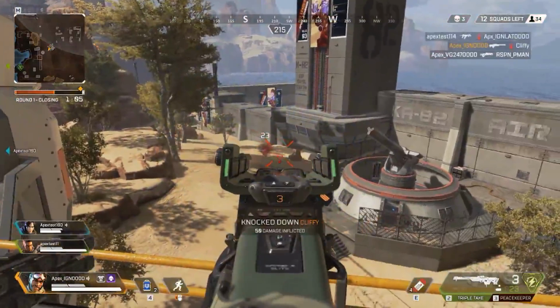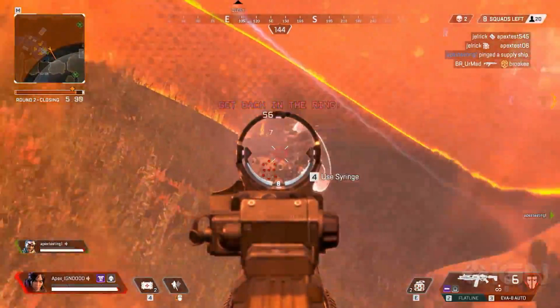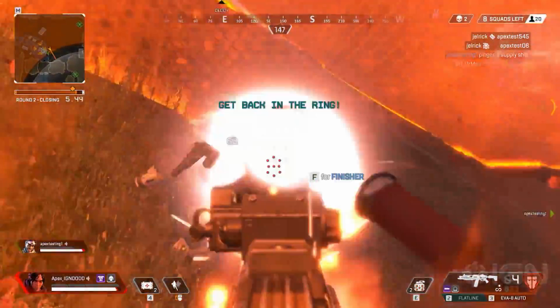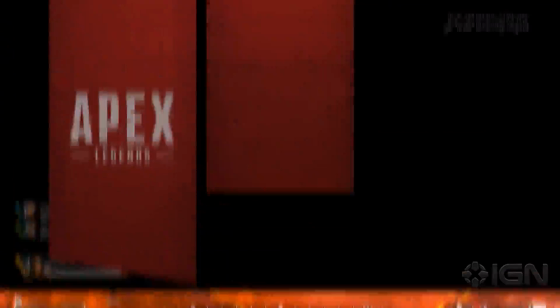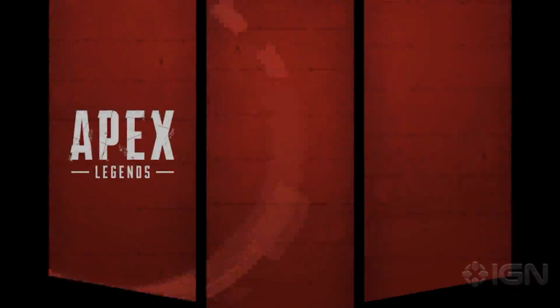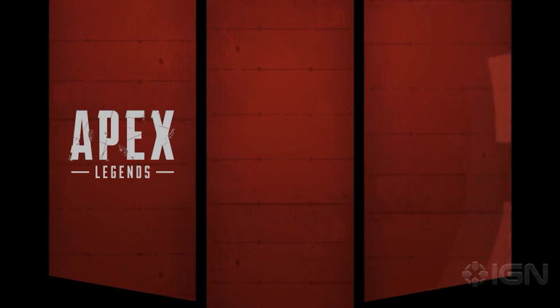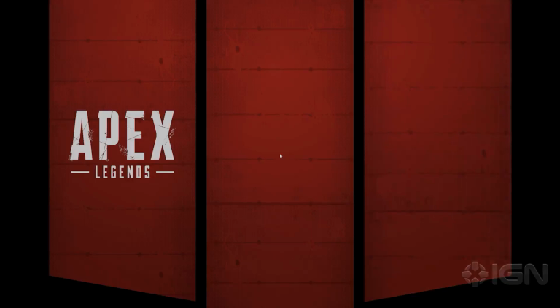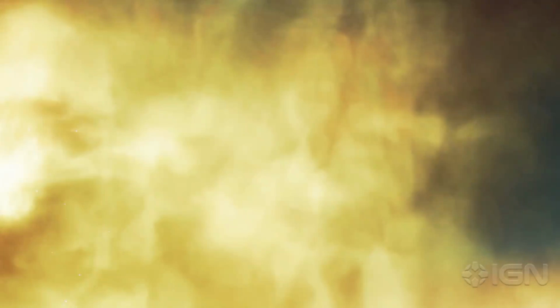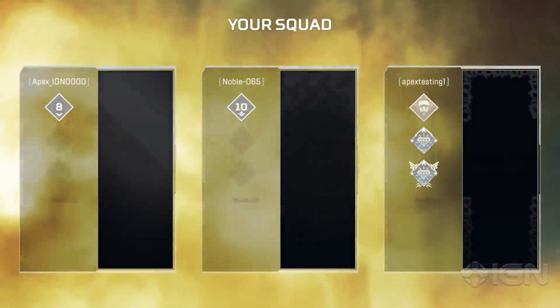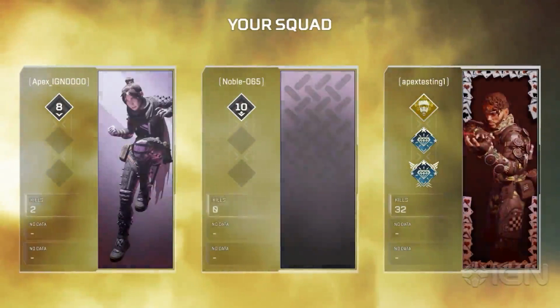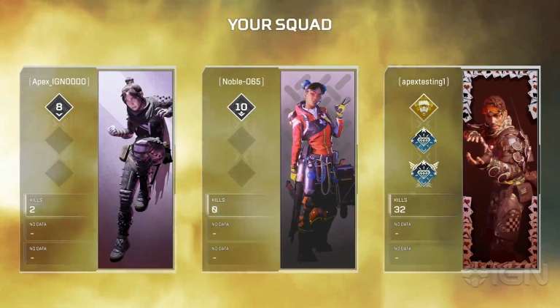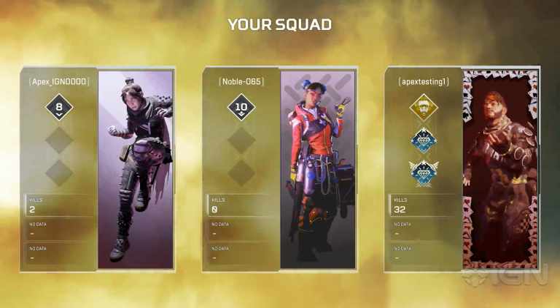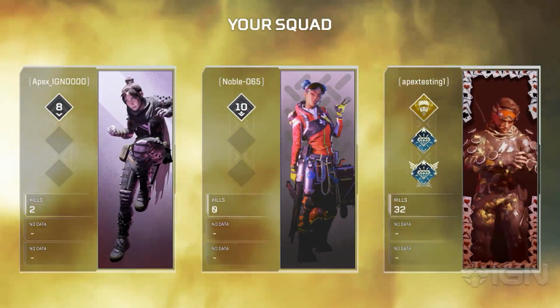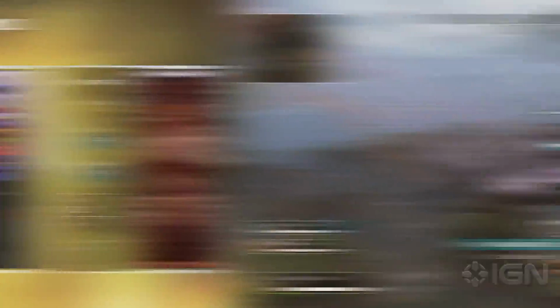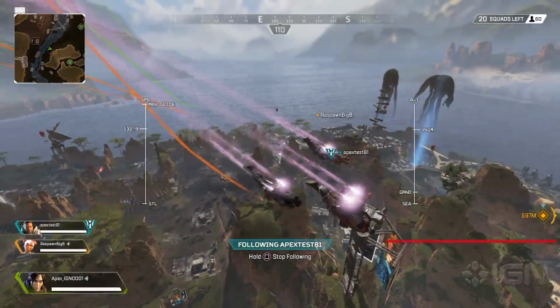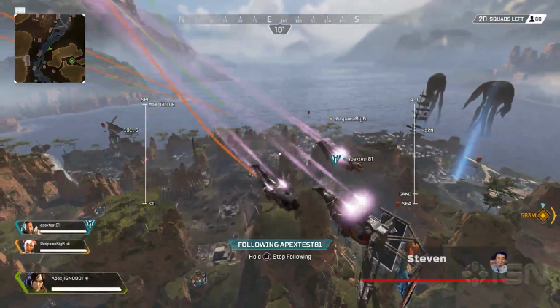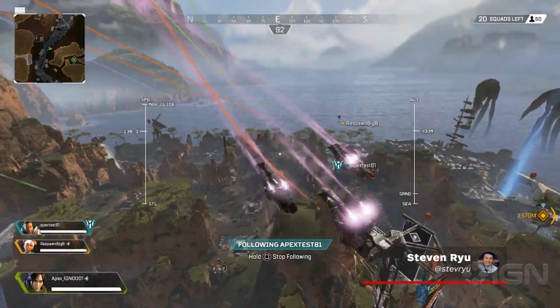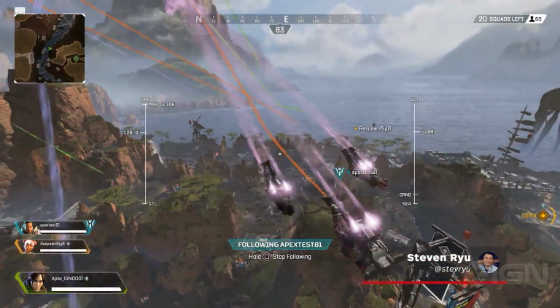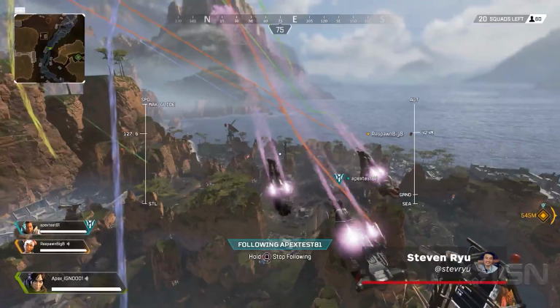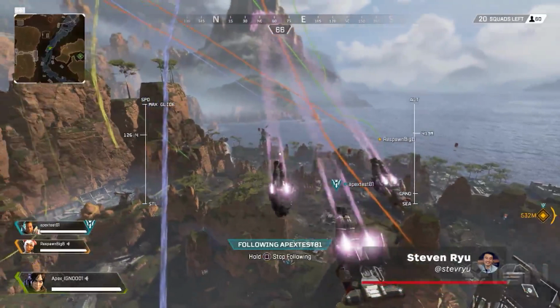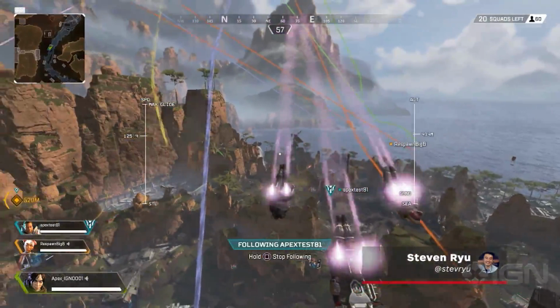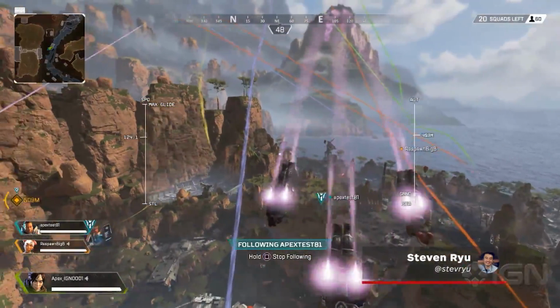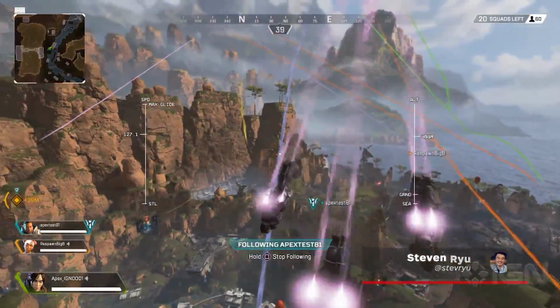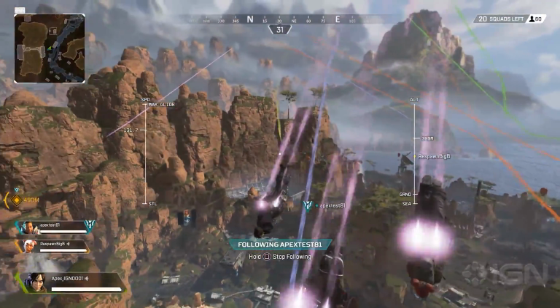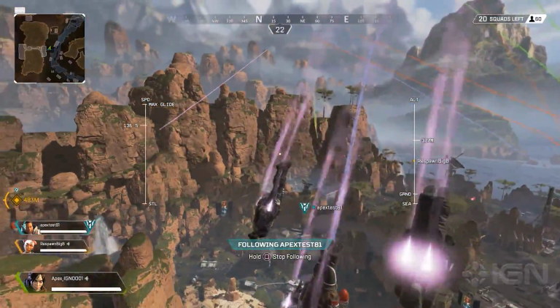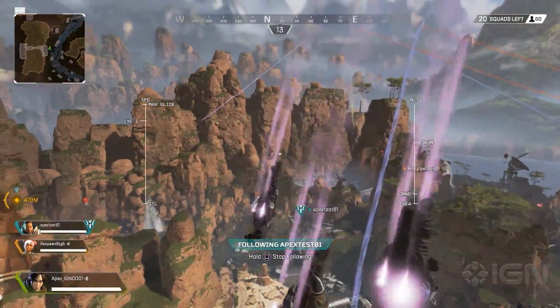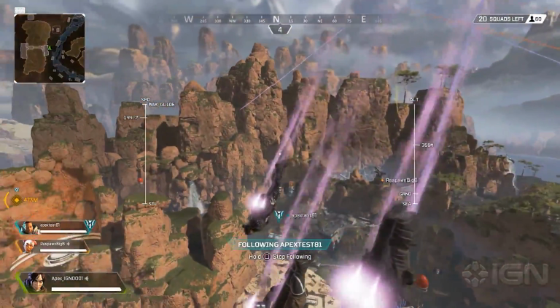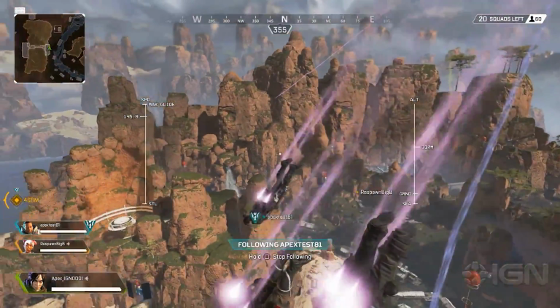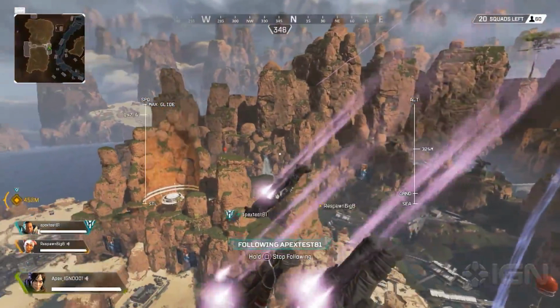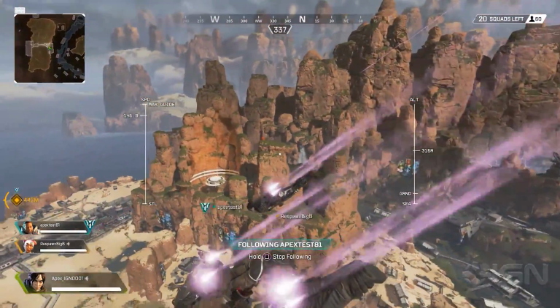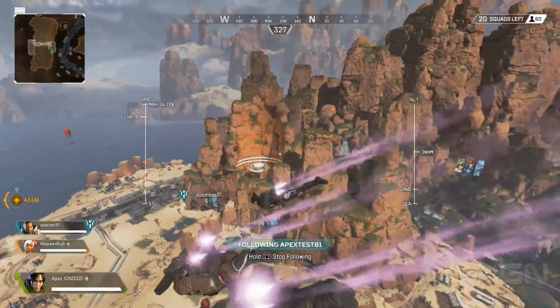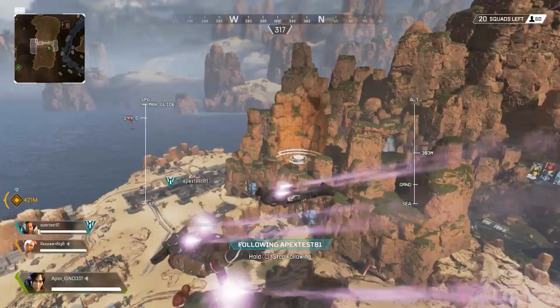Apex Legends is a squad-based battle royale game that takes place in the Titanfall universe. Teams of three will drop into Kings Canyon to try and become the last squad standing. Here are 7 tips you should know while playing Apex Legends.